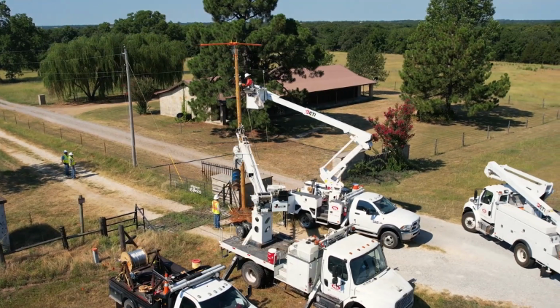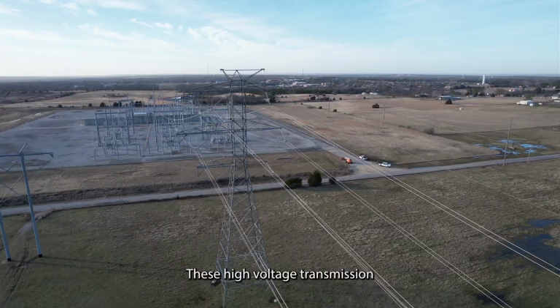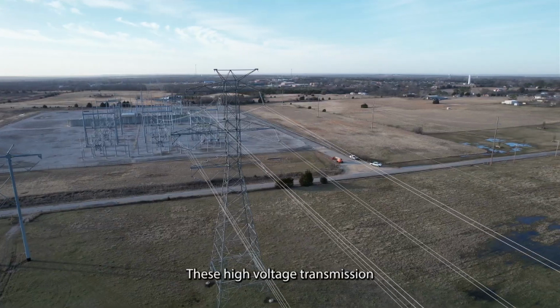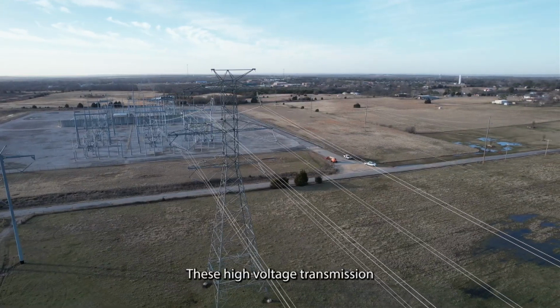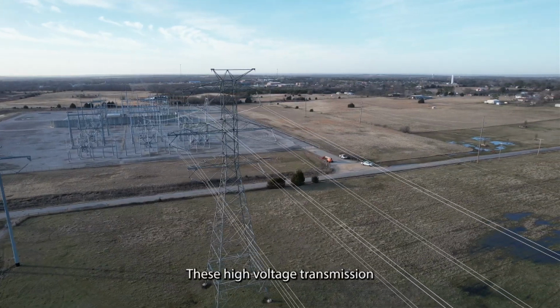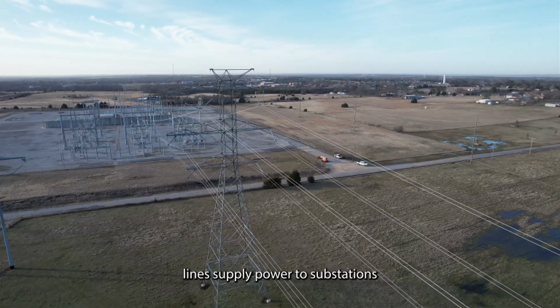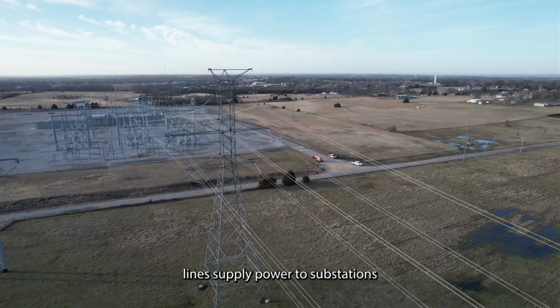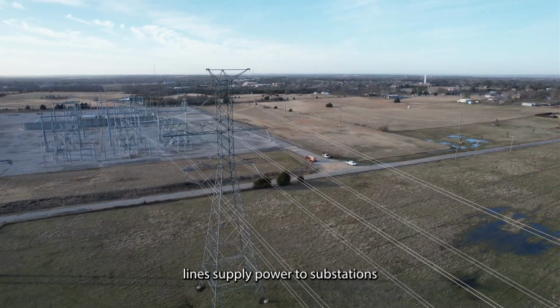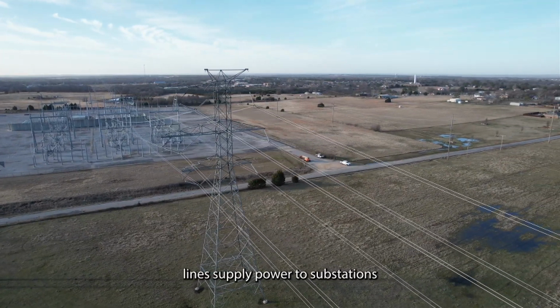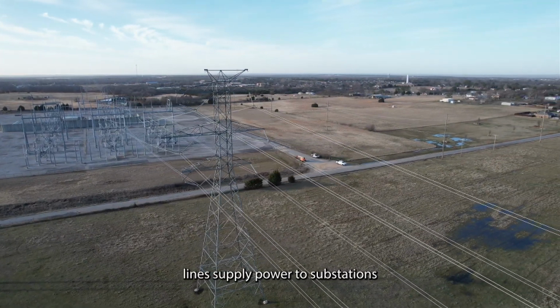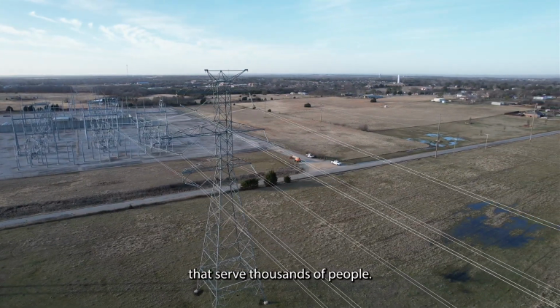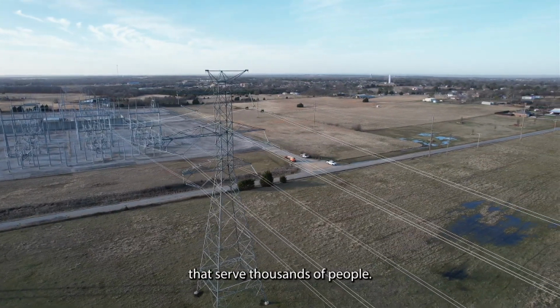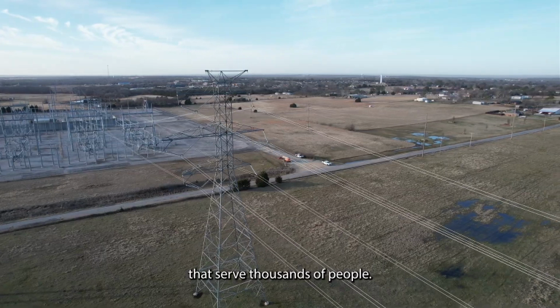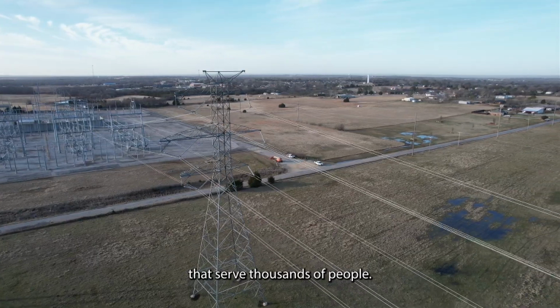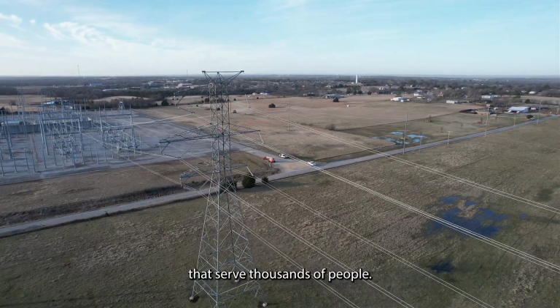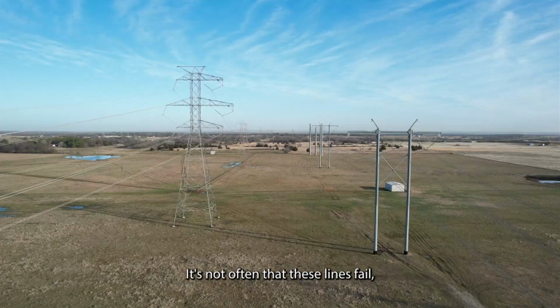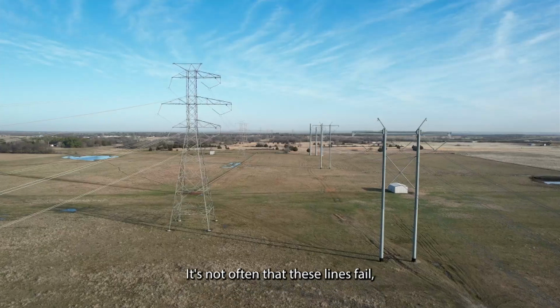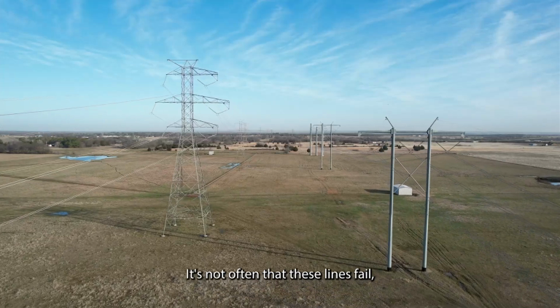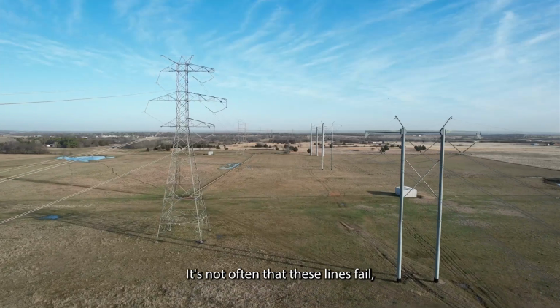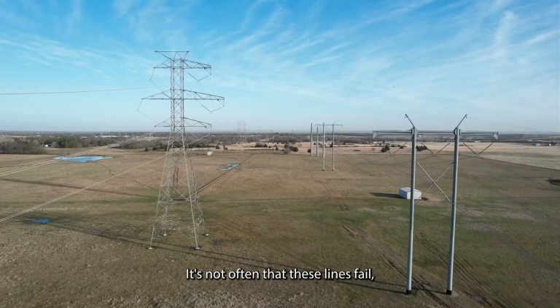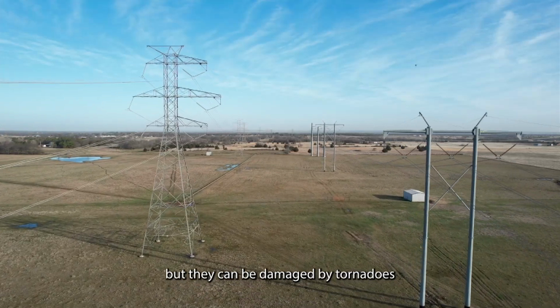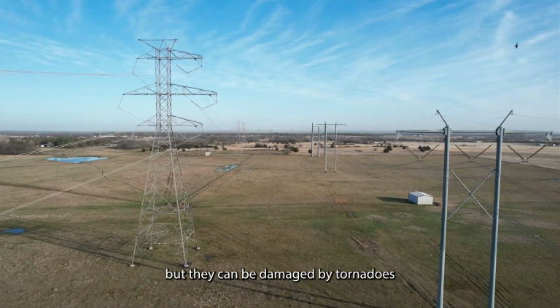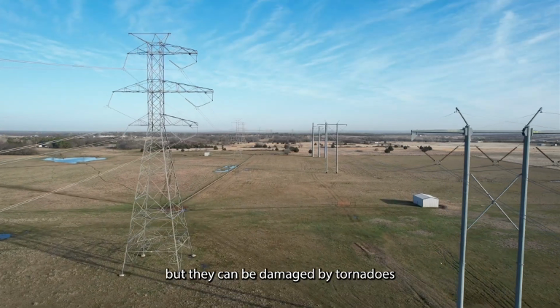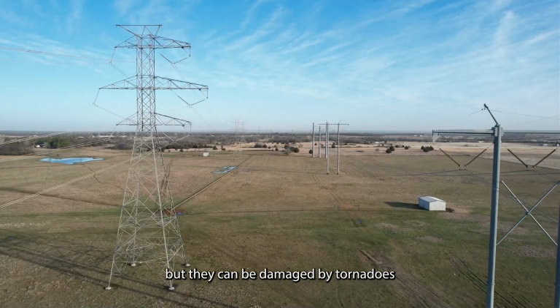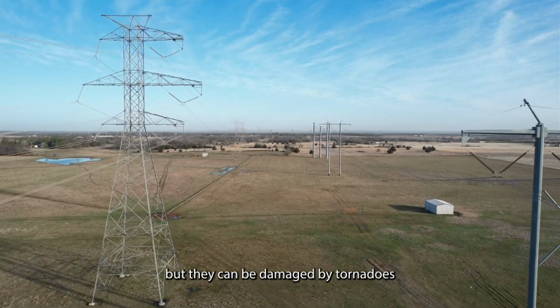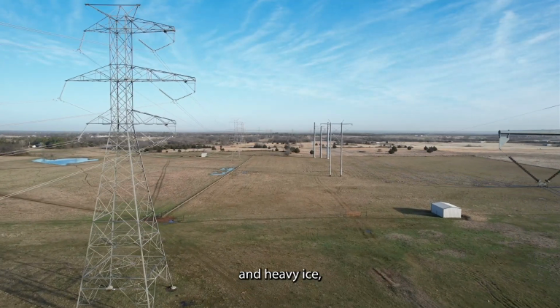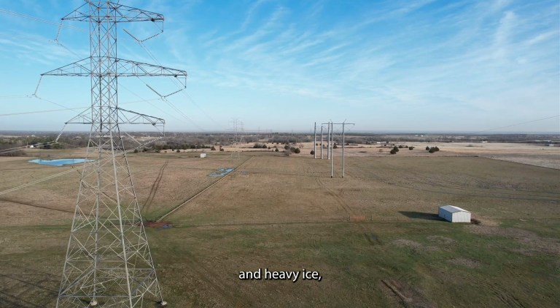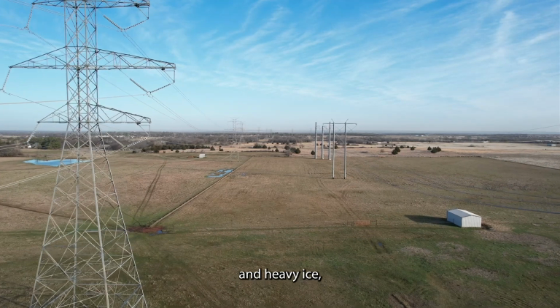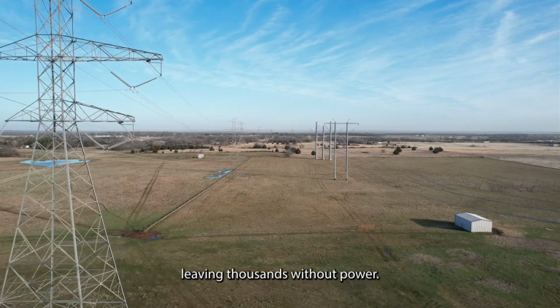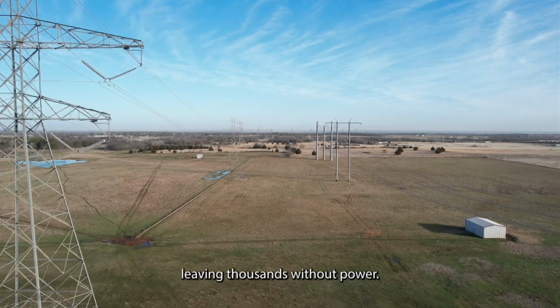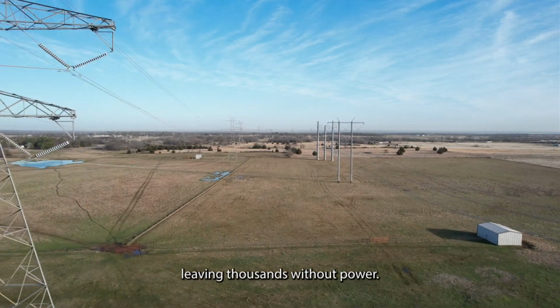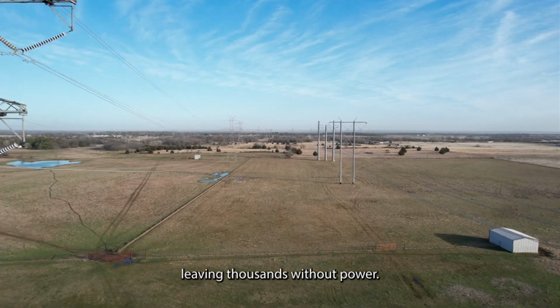These high-voltage transmission lines supply power to substations that serve thousands of people. It's not often that these lines fail, but they can be damaged by tornadoes and heavy ice, leaving thousands without power.